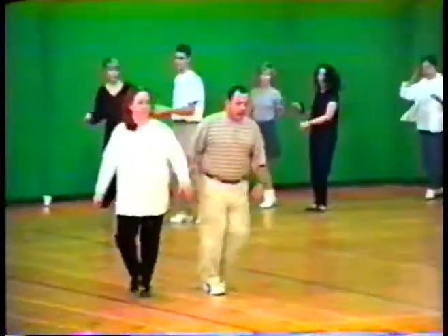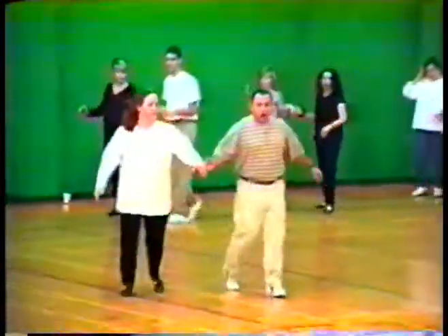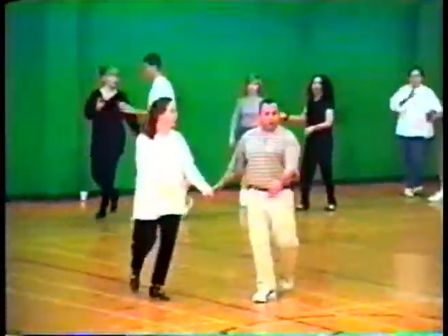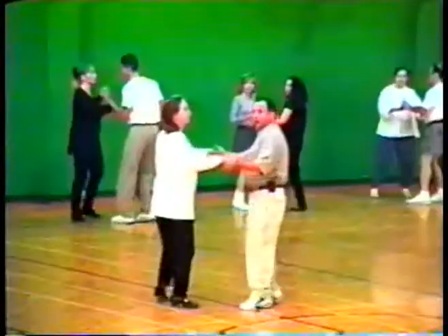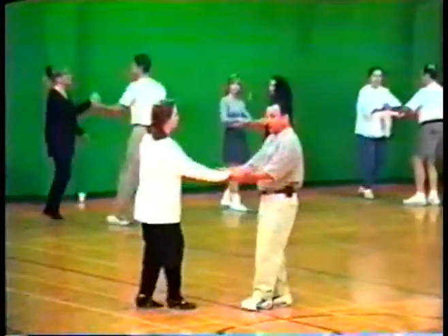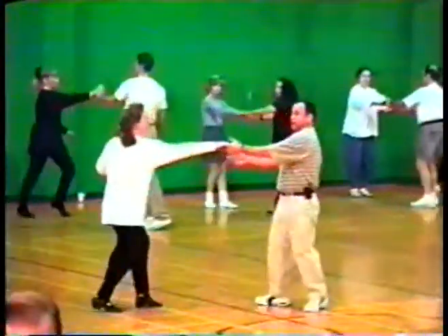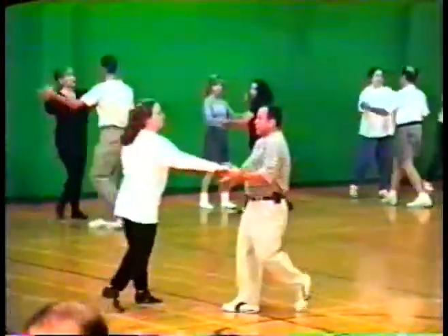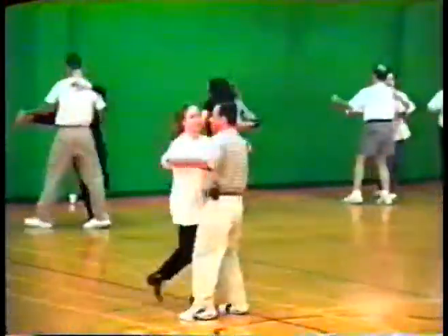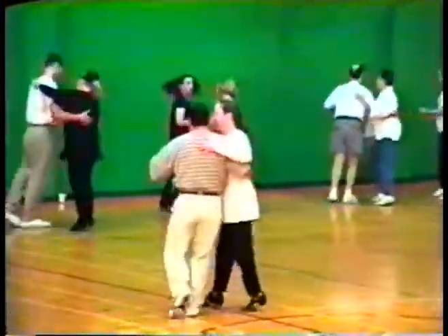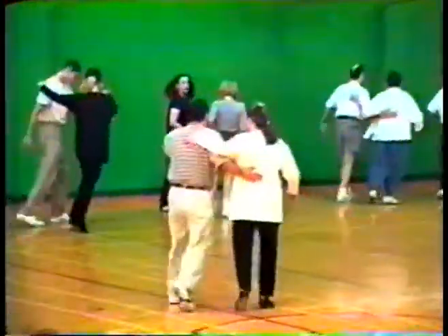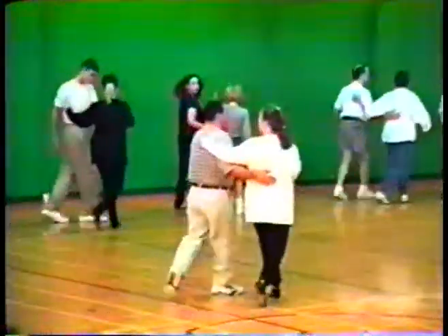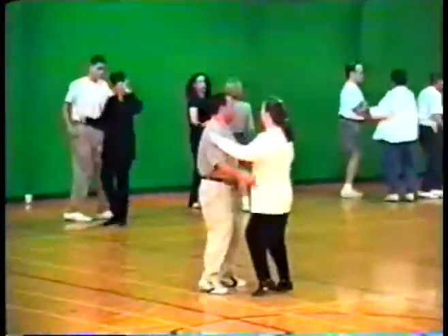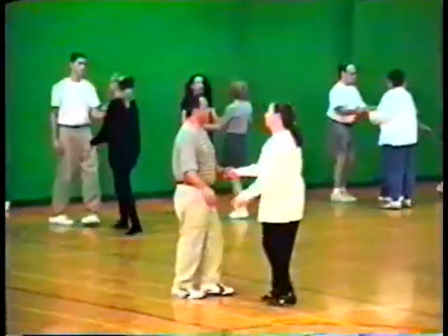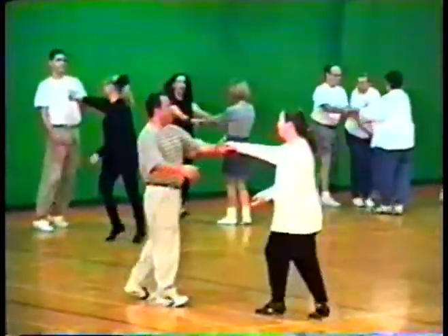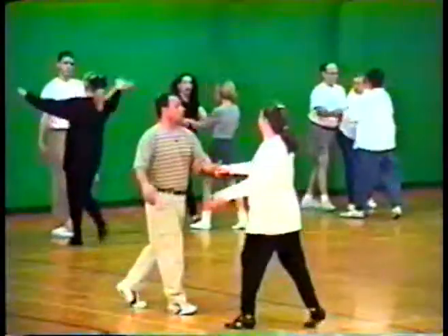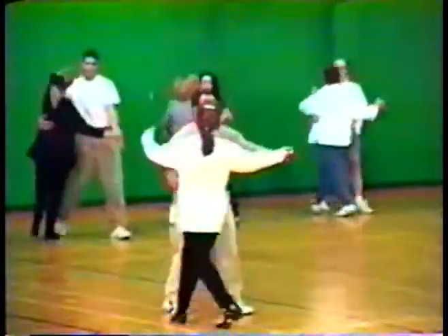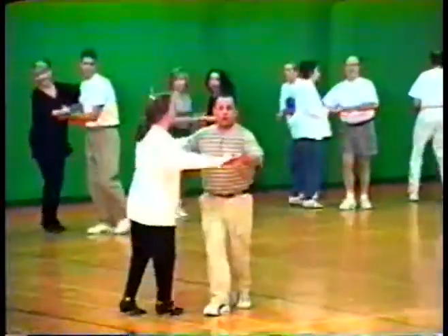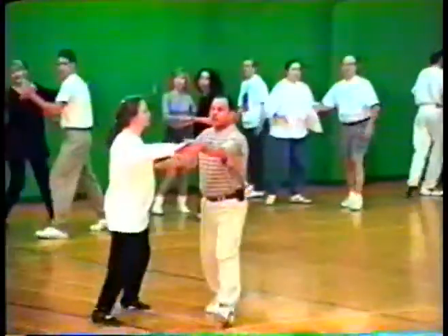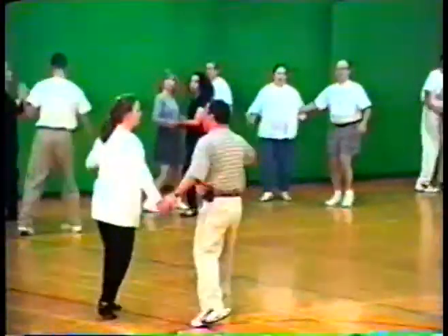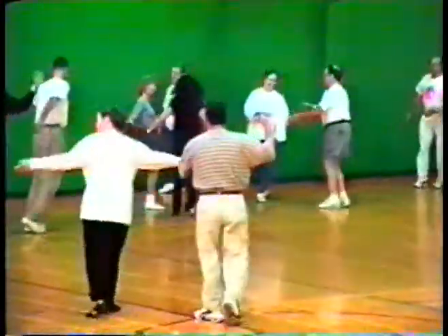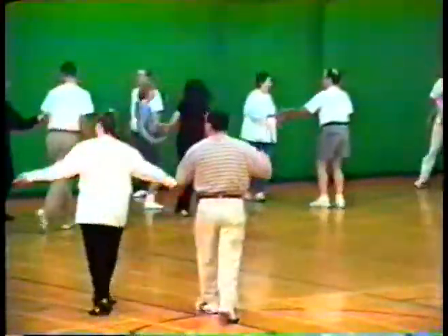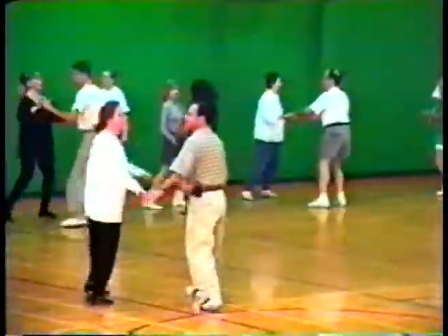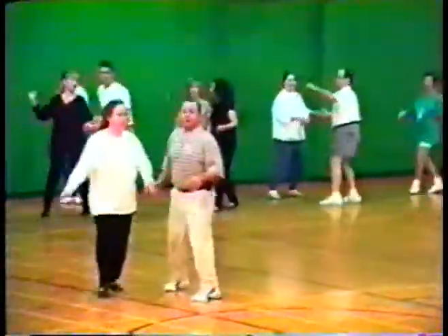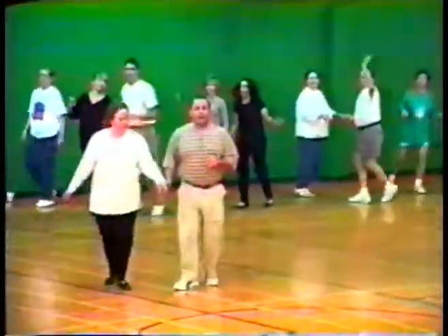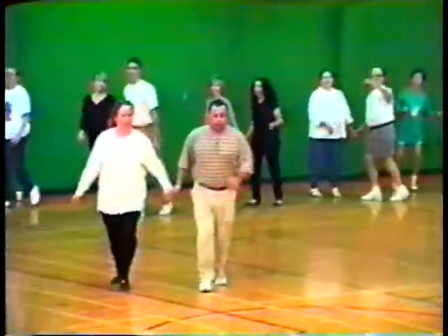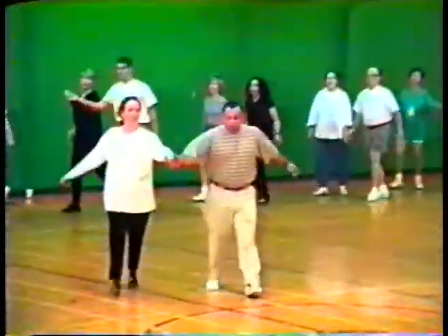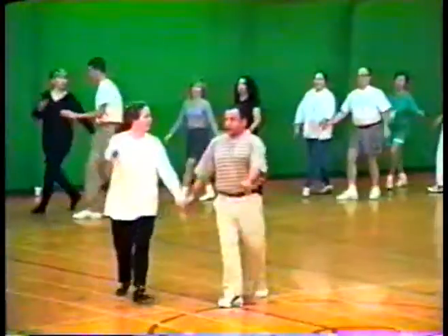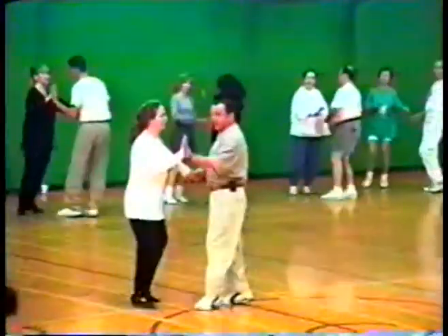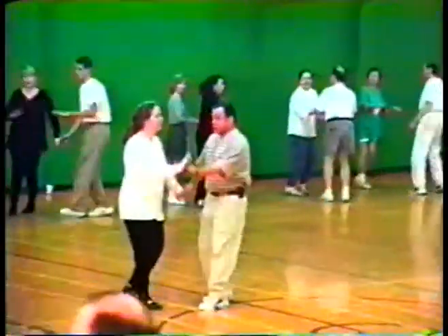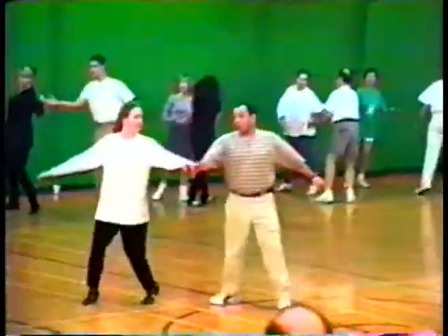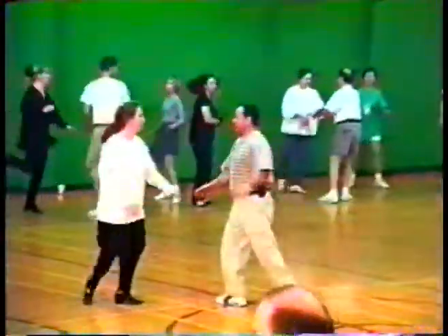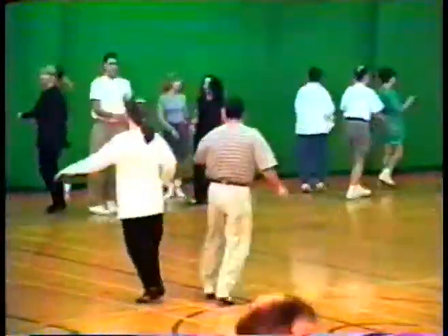Again: one, two, three, four — together. One, two, three, four — back together. Cha-cha right, cha-cha left. One, two, touch — open and turn.